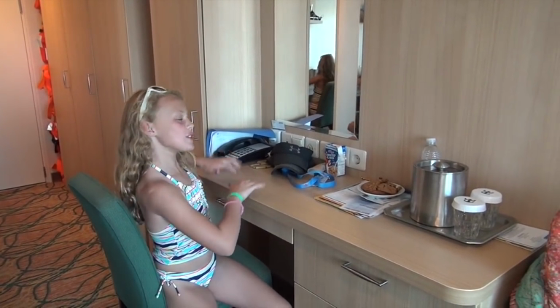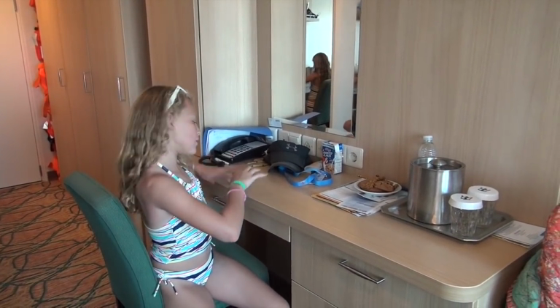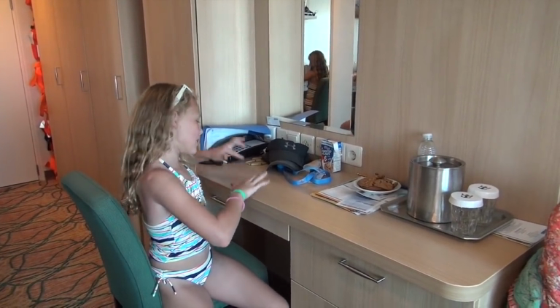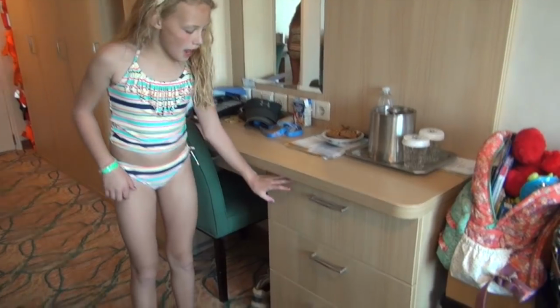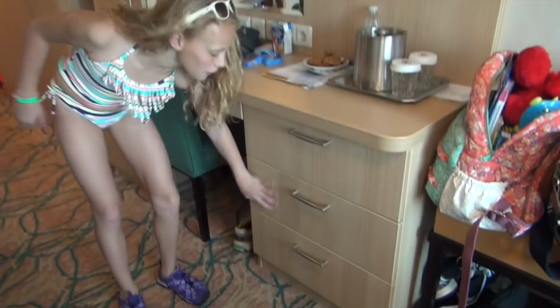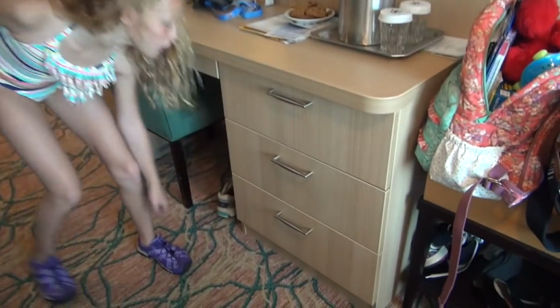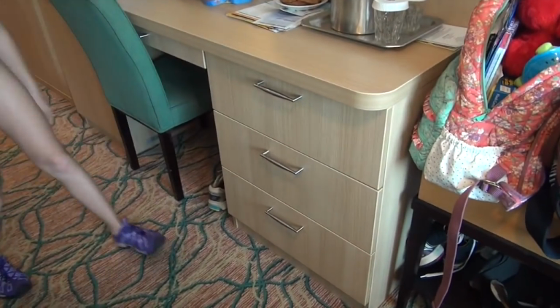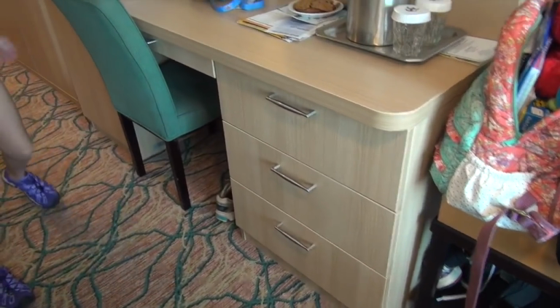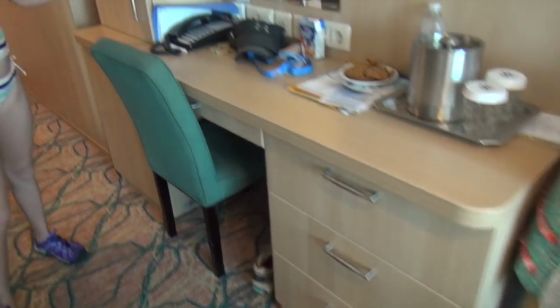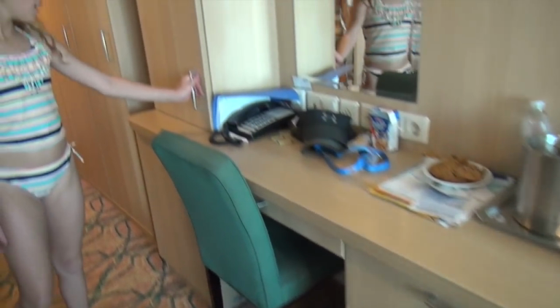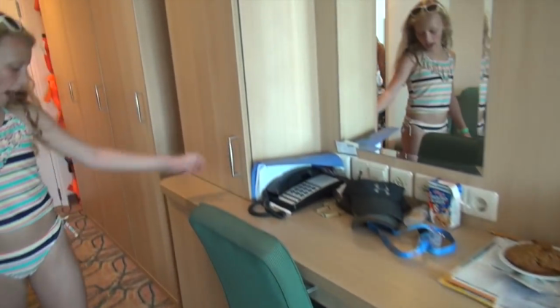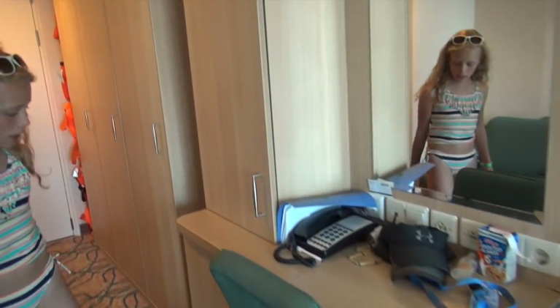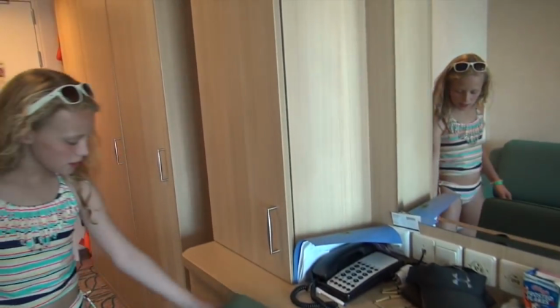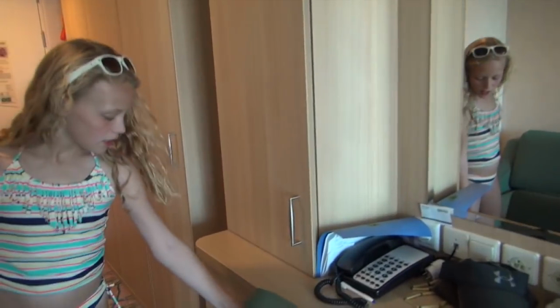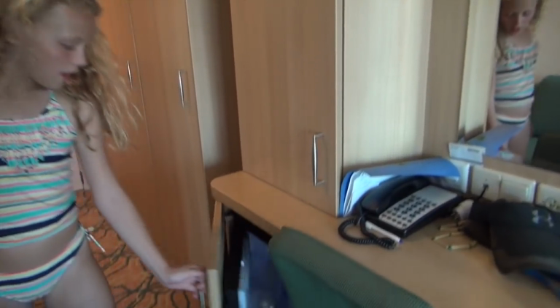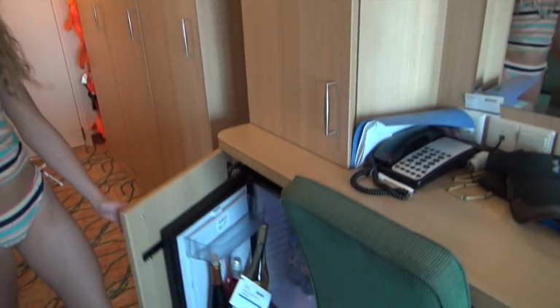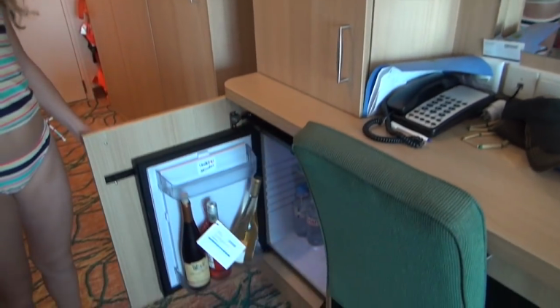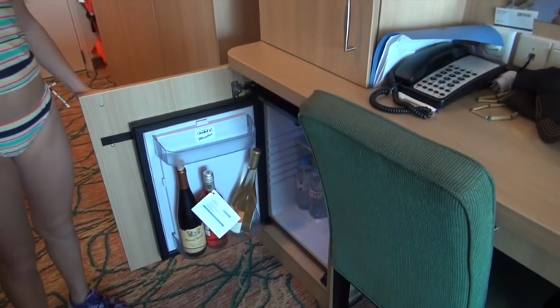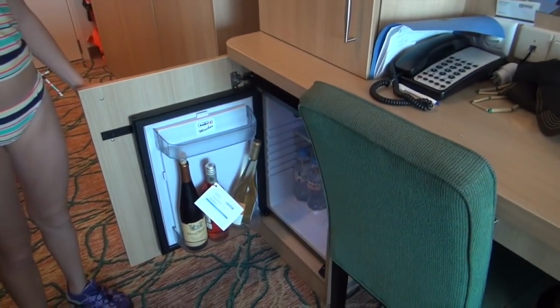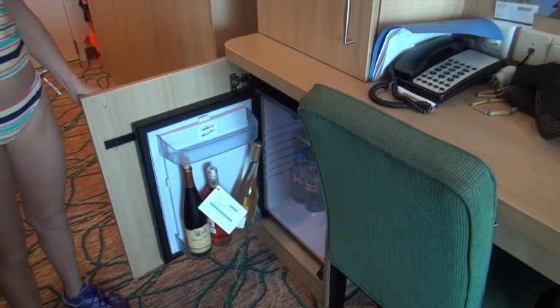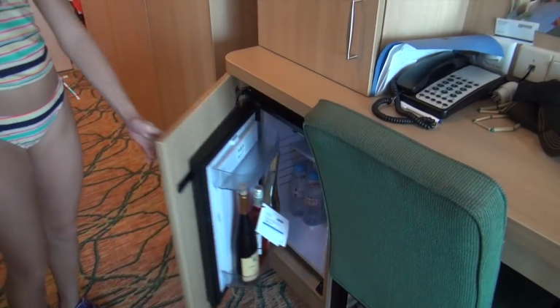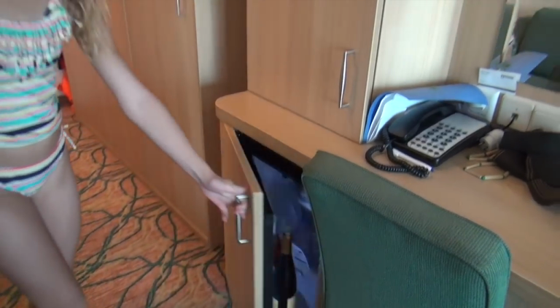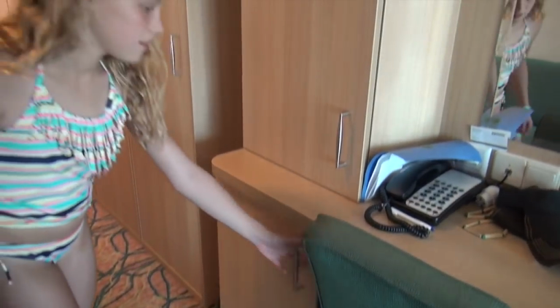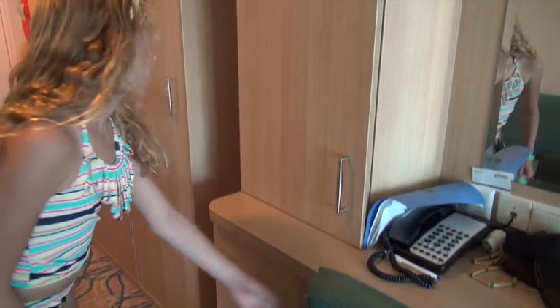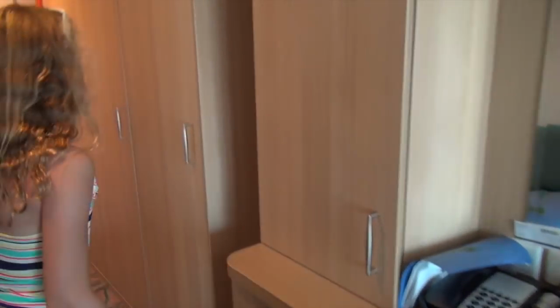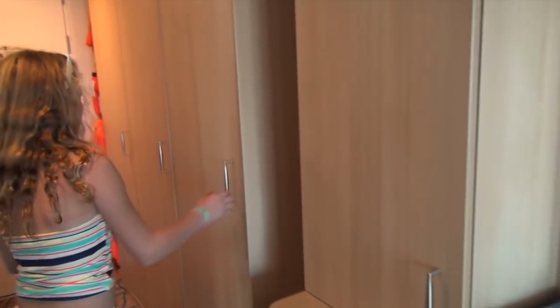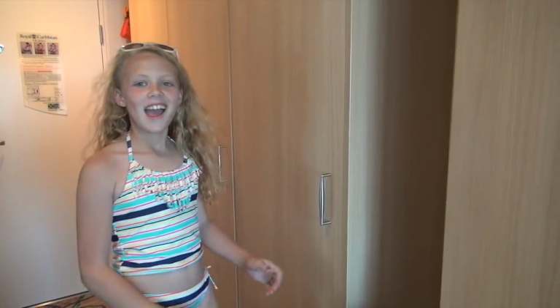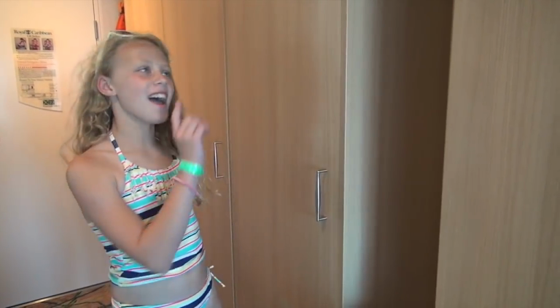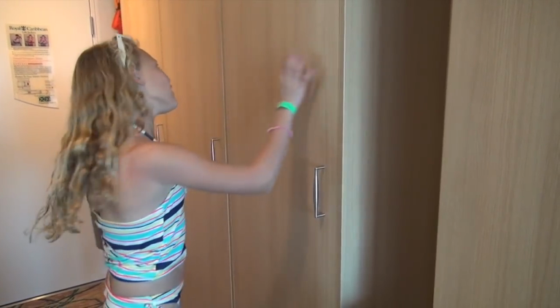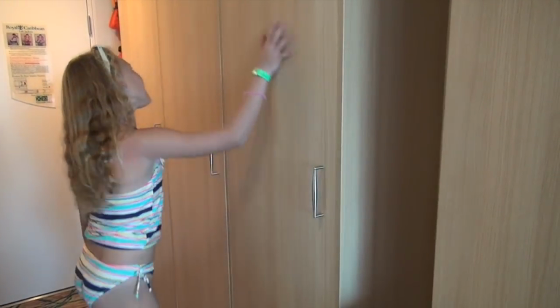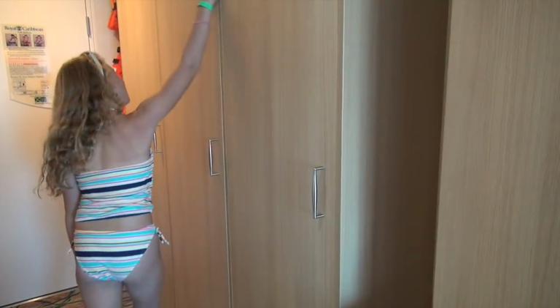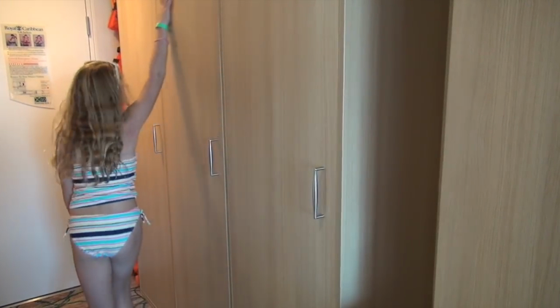We've got three drawers, a cabinet, a refrigerator, and three closets.